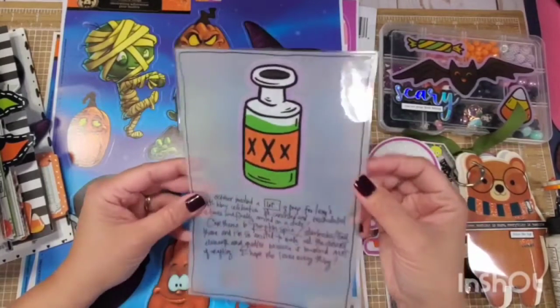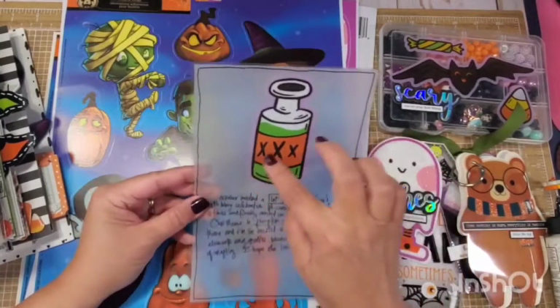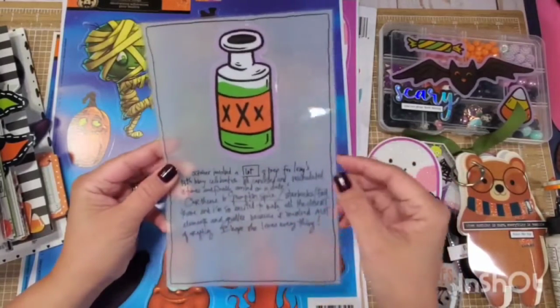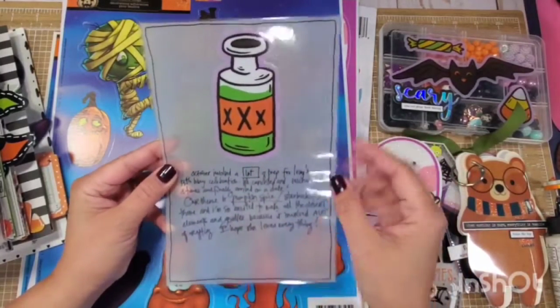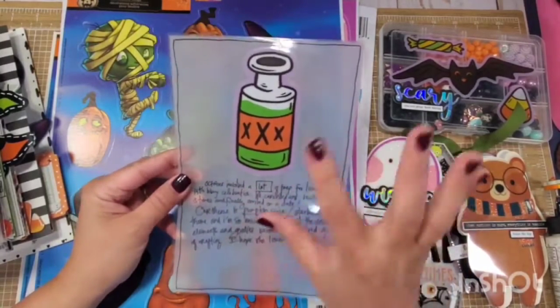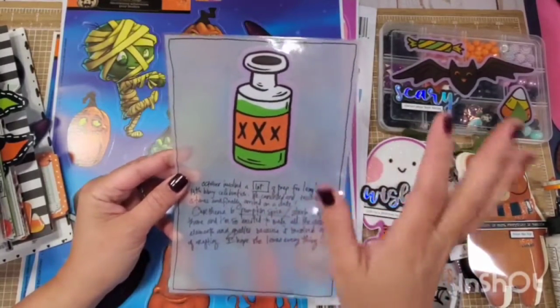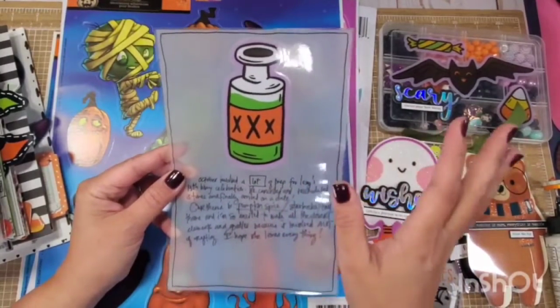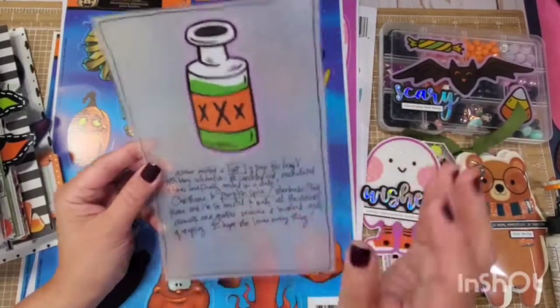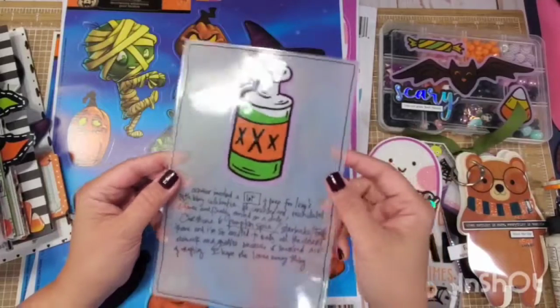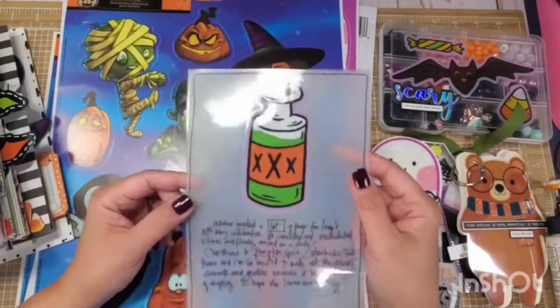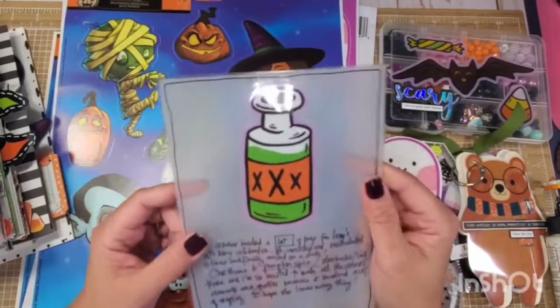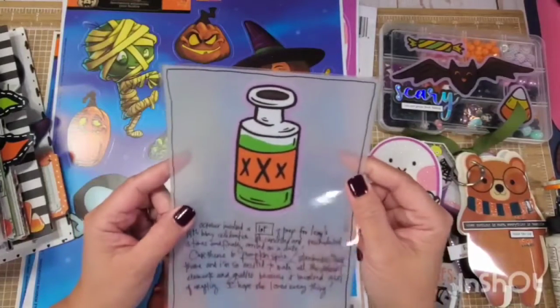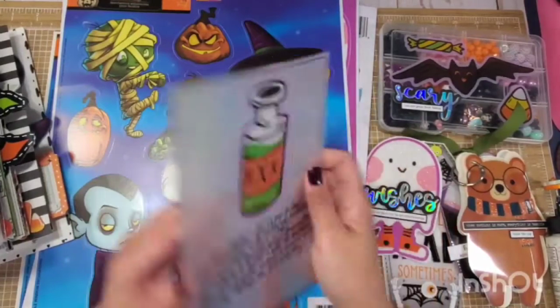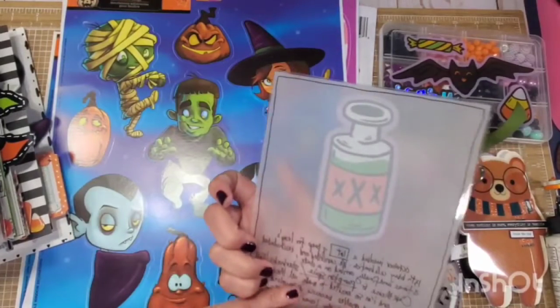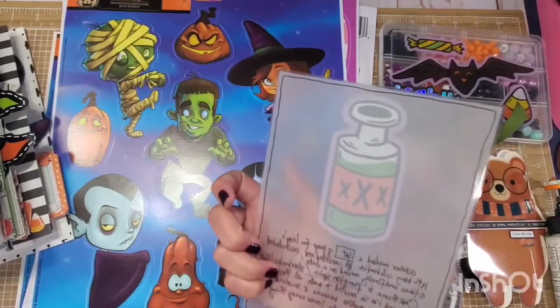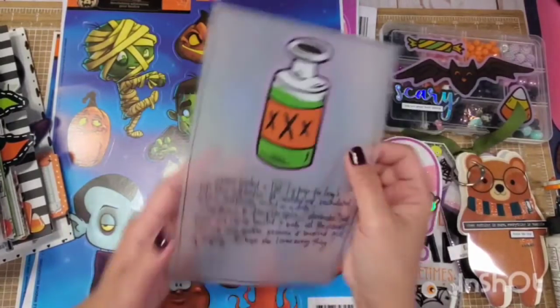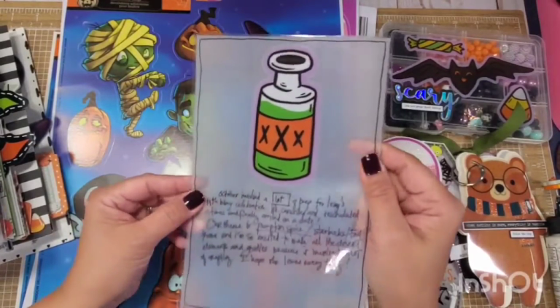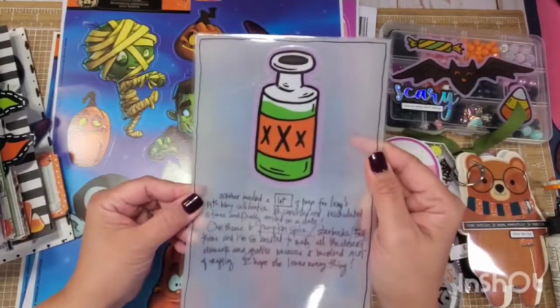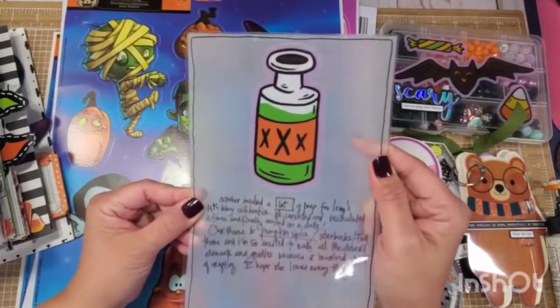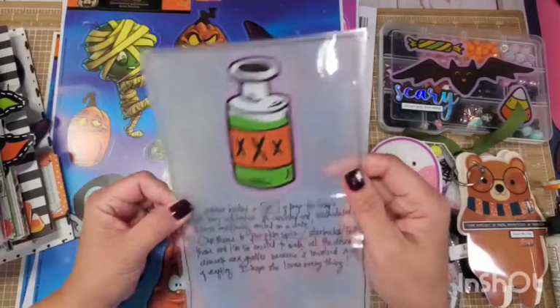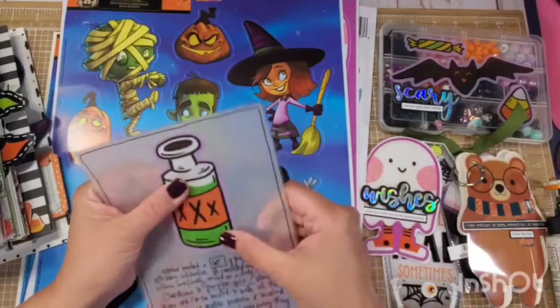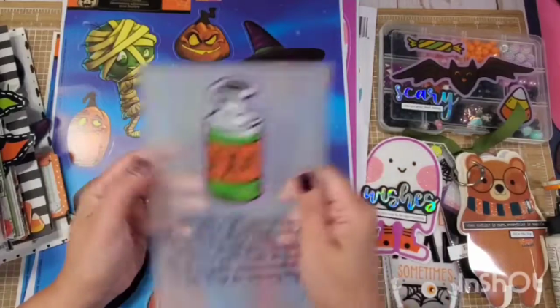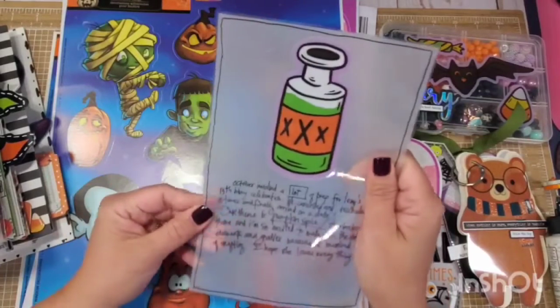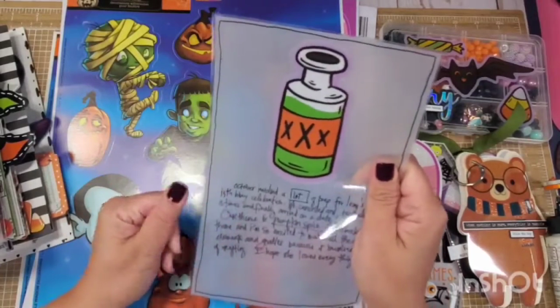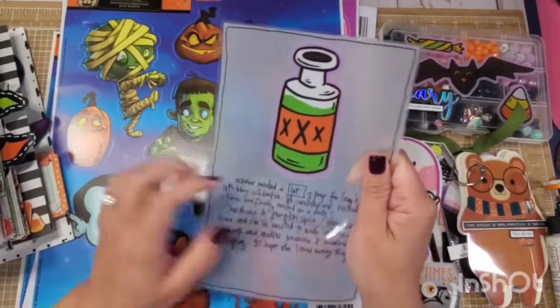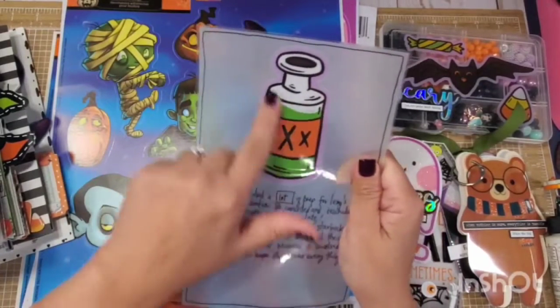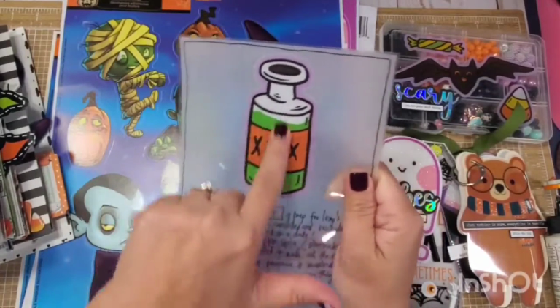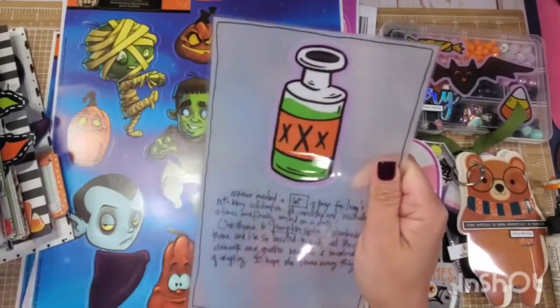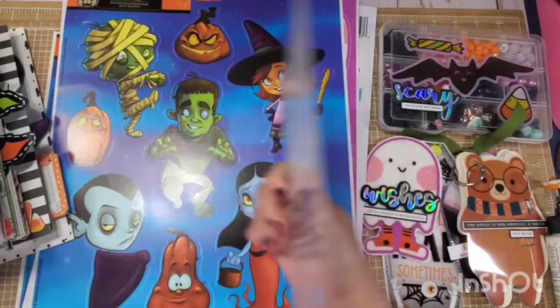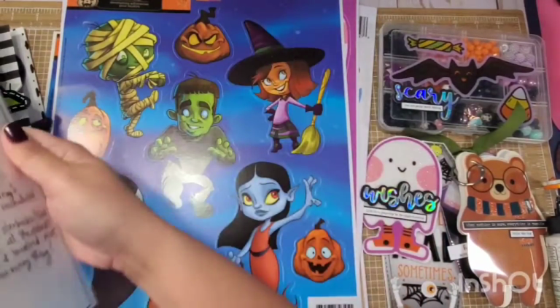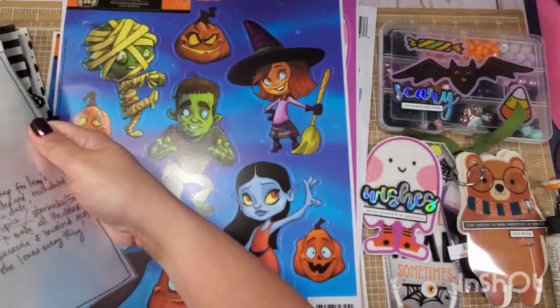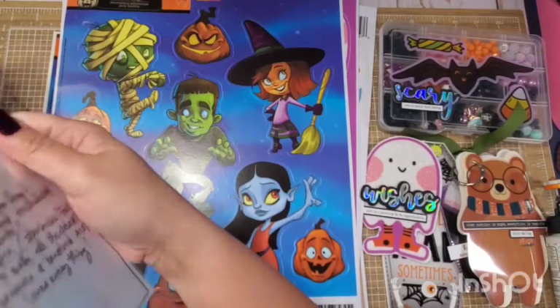I think it's super, super cute. We can add more details to this, but this is a starting point — I think it's absolutely gorgeous. And I think this poison bottle is really, really cute.